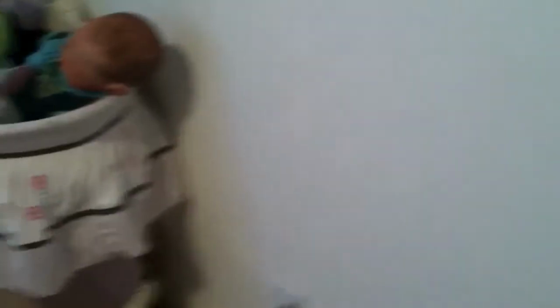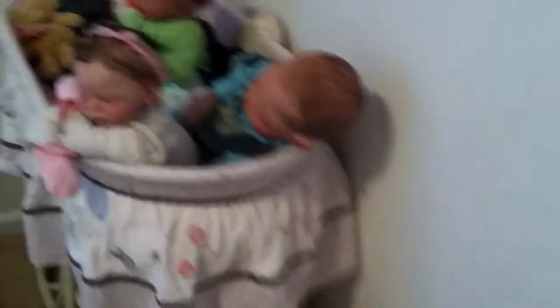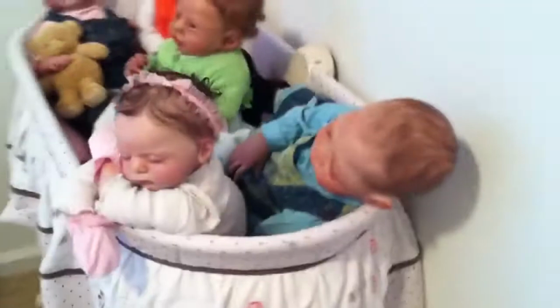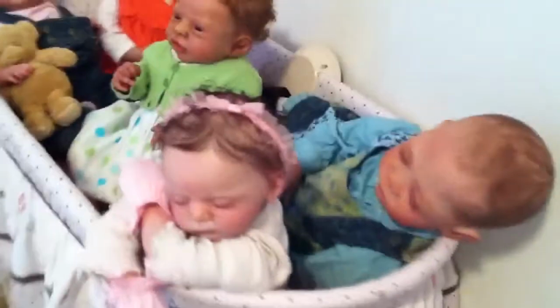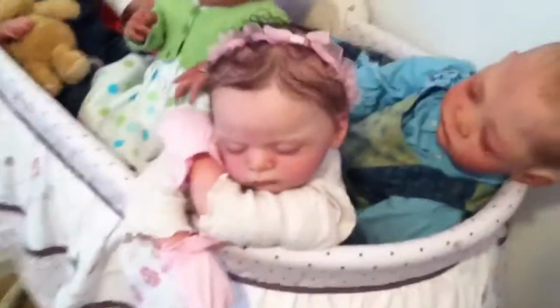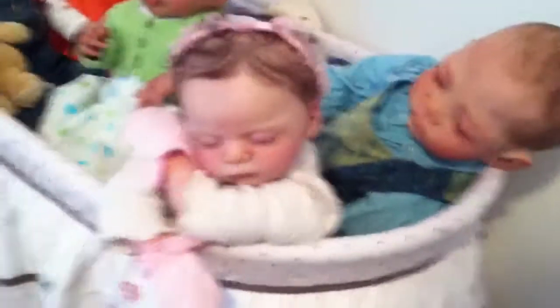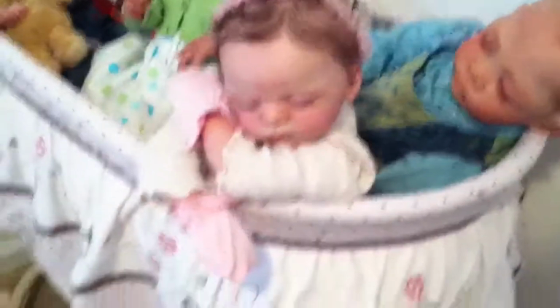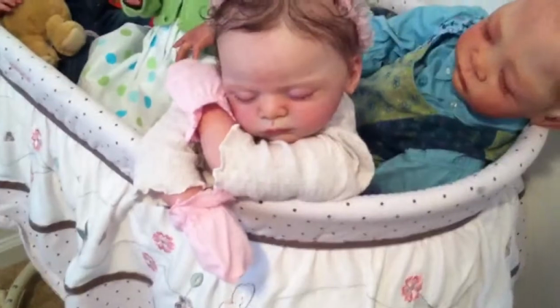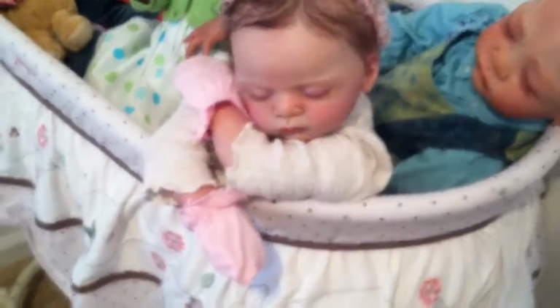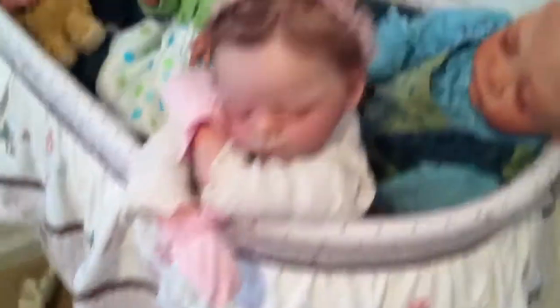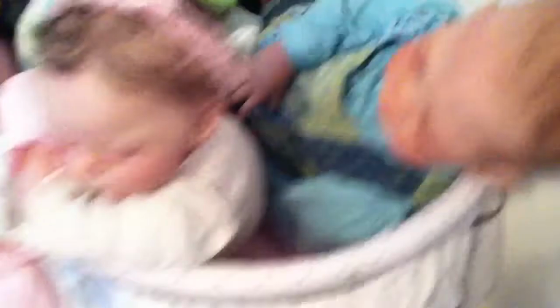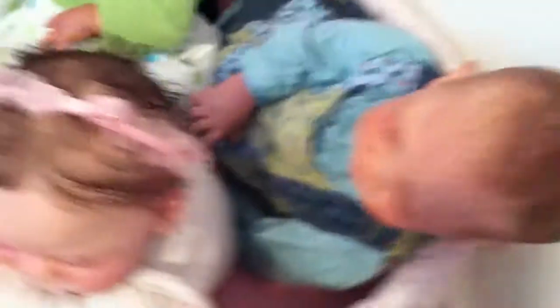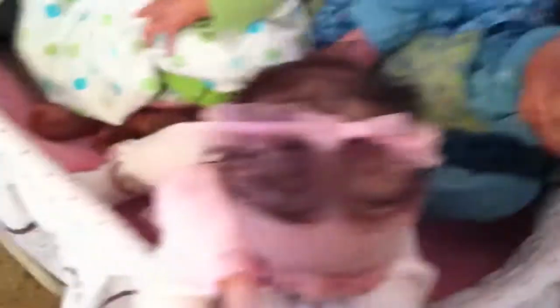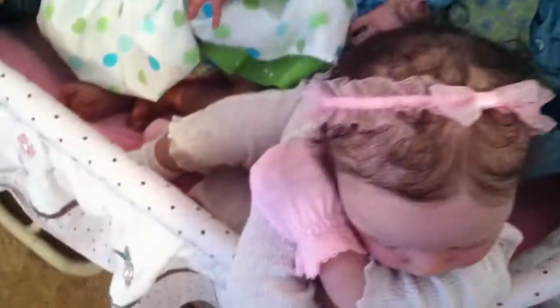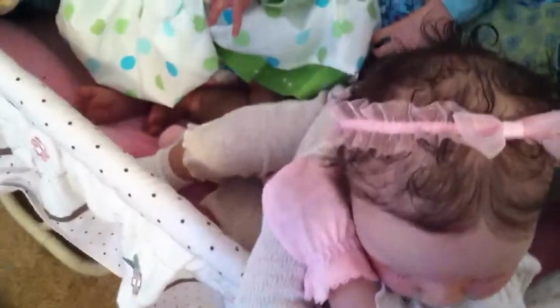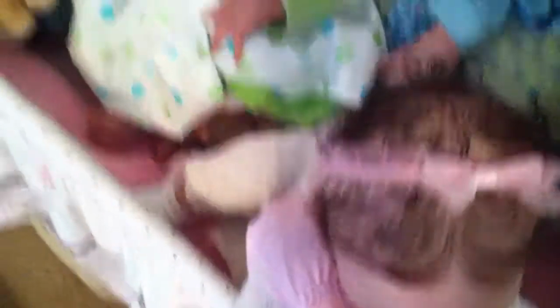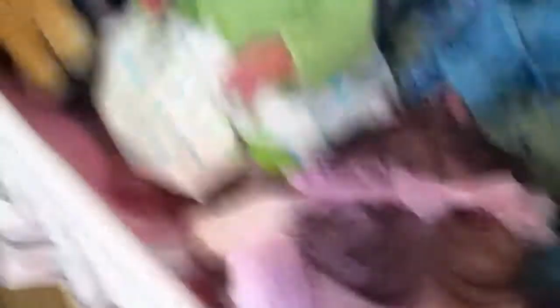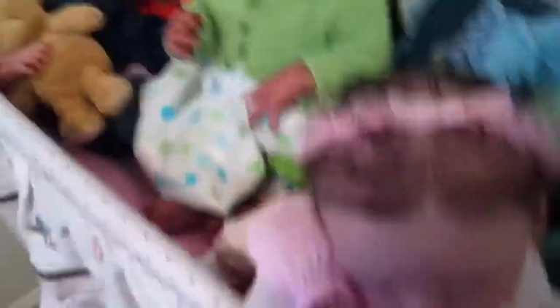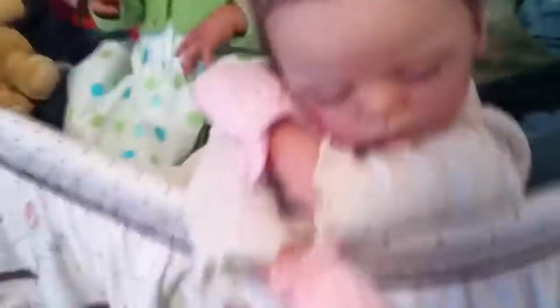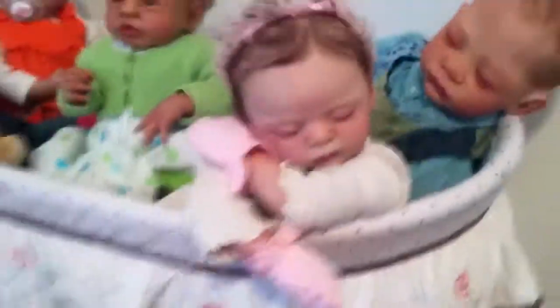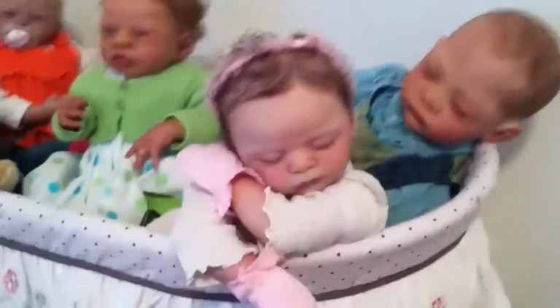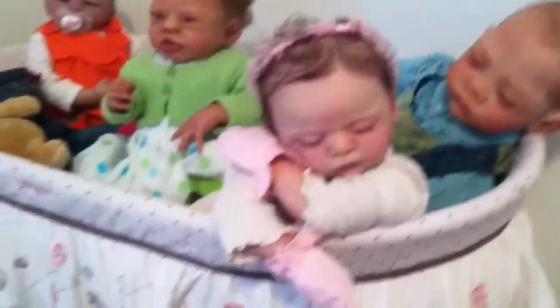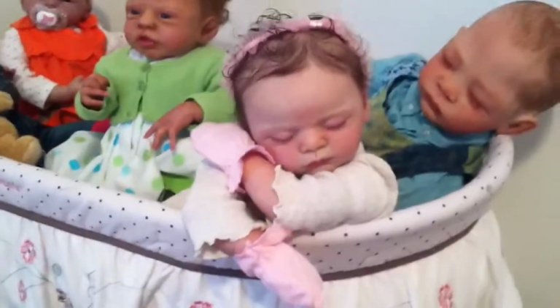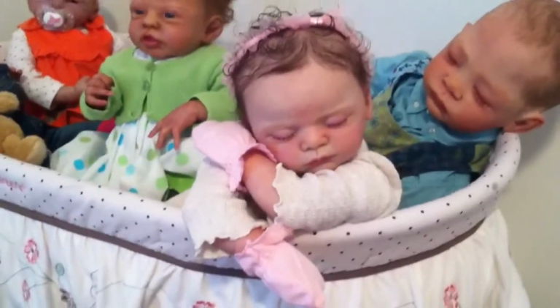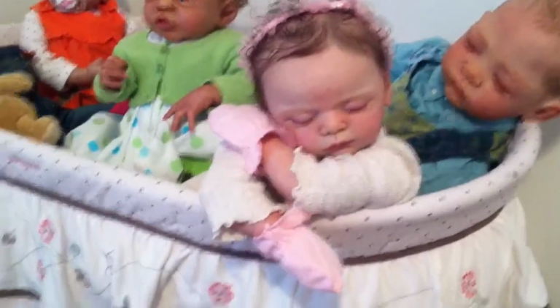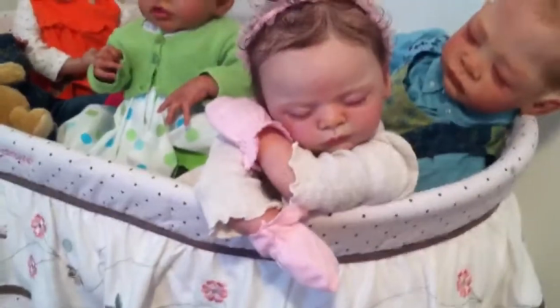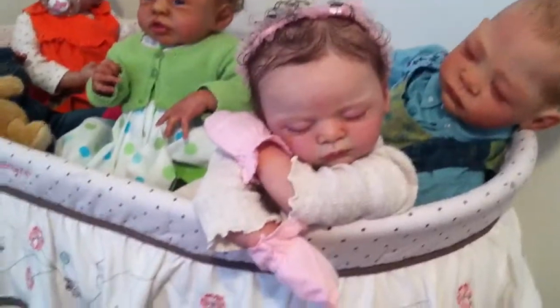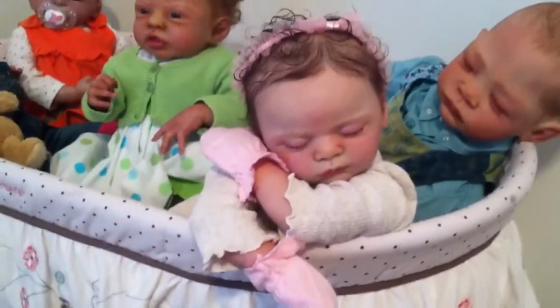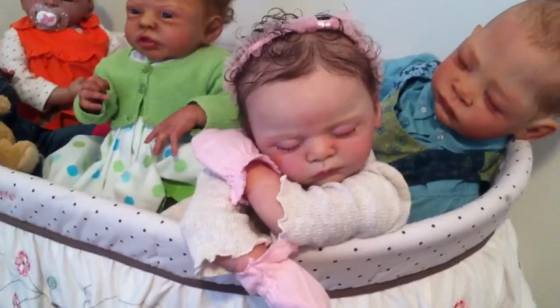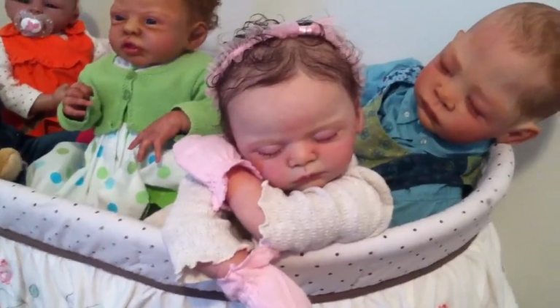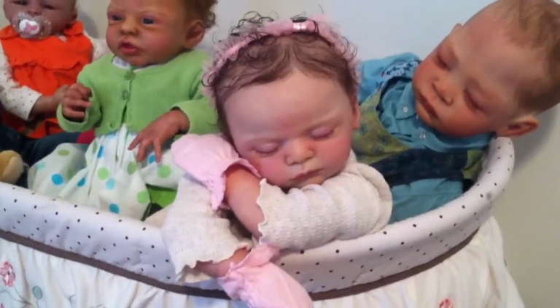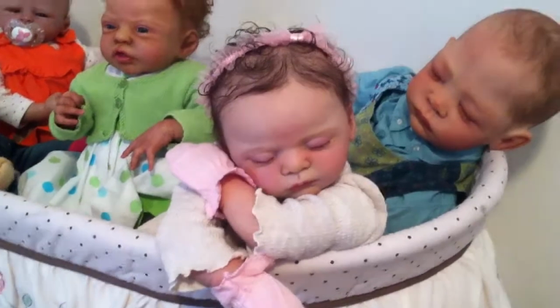We'll start with Davany. She's in a little Ralph Lauren one-piece set - it's like an open foot. She always looks really really cute in those onesie kind of lounge things.